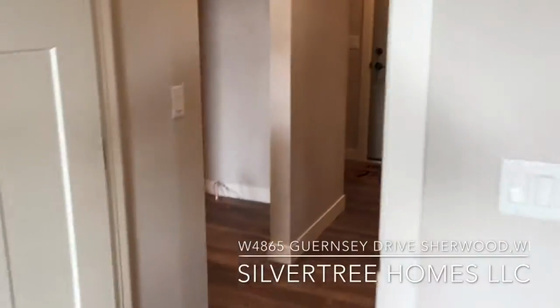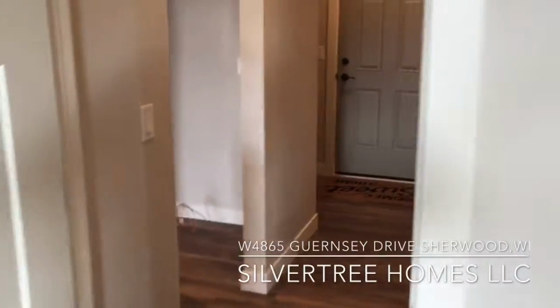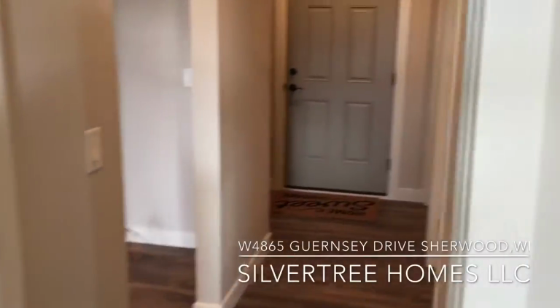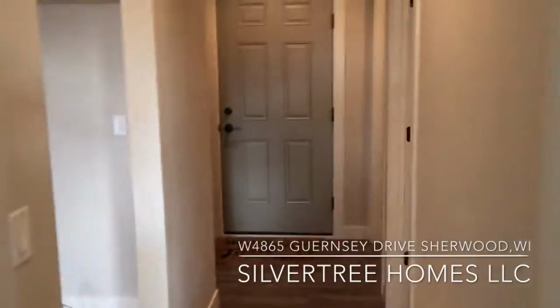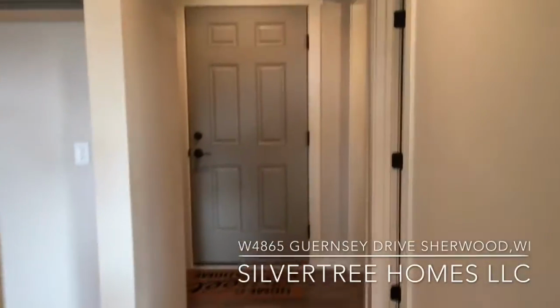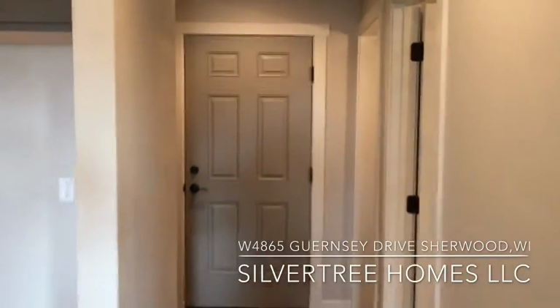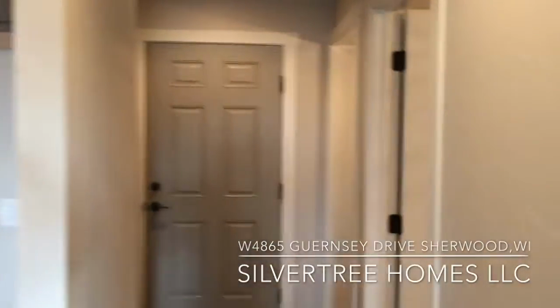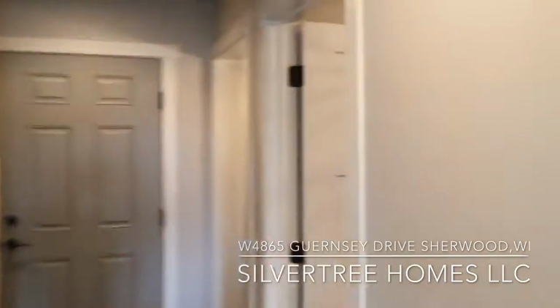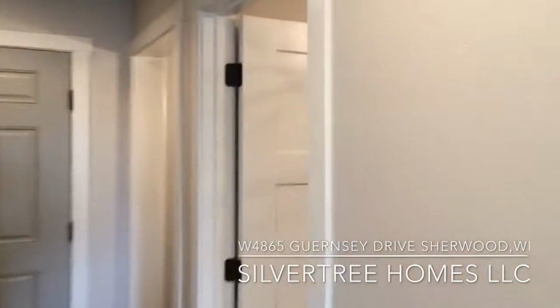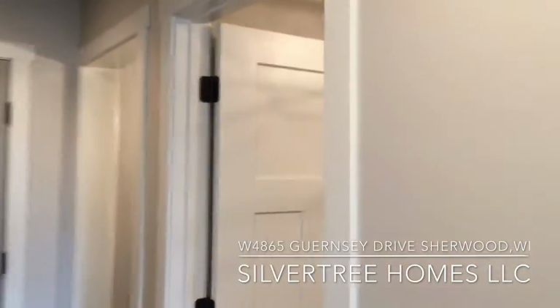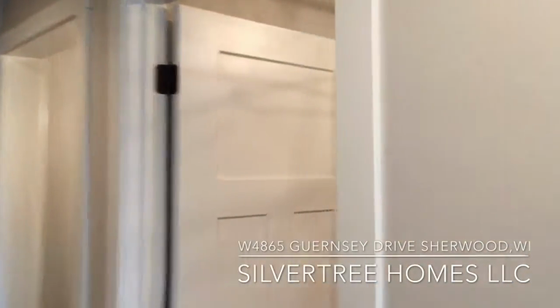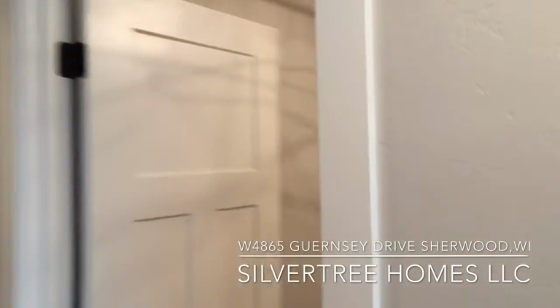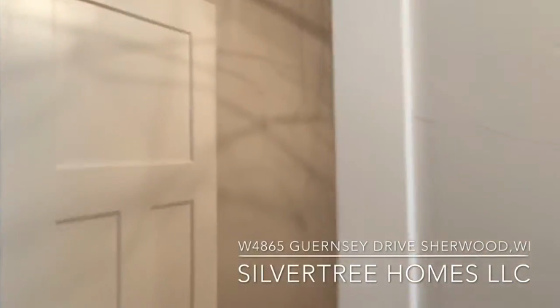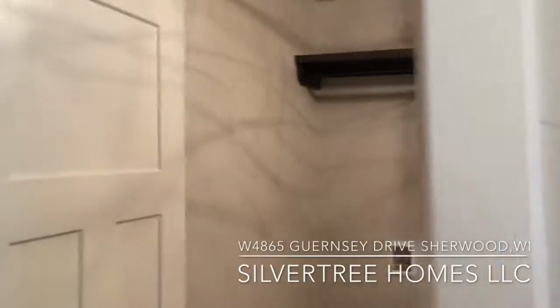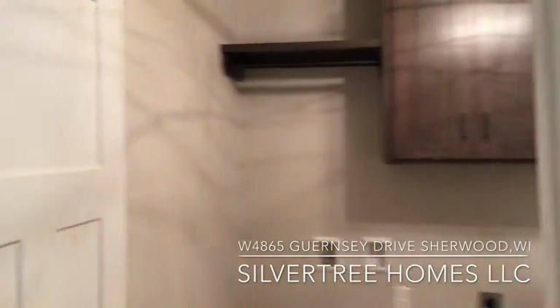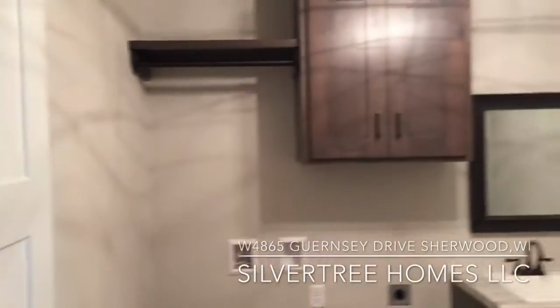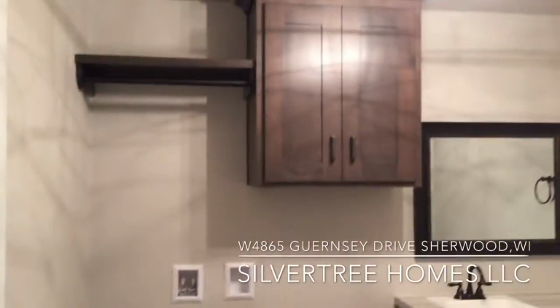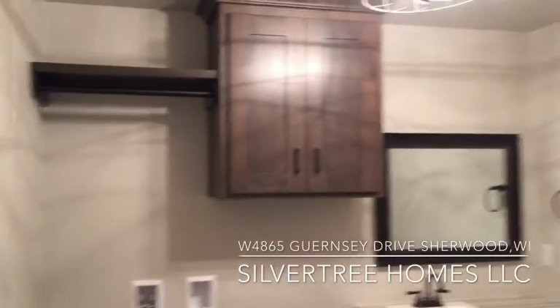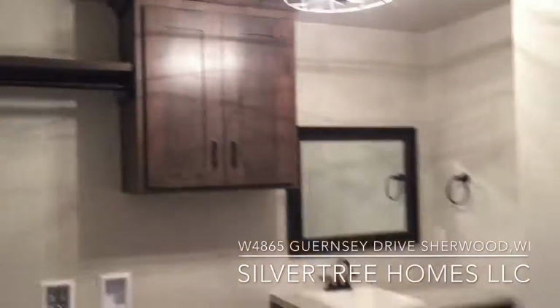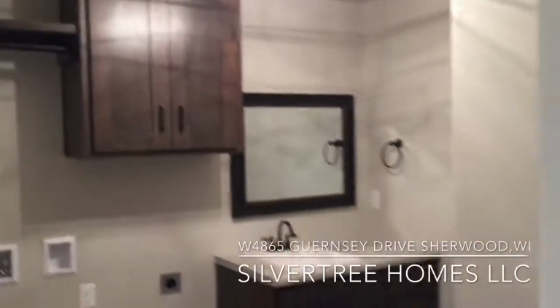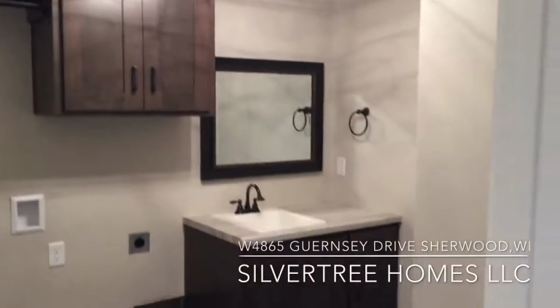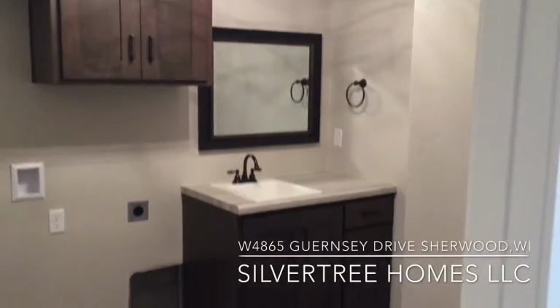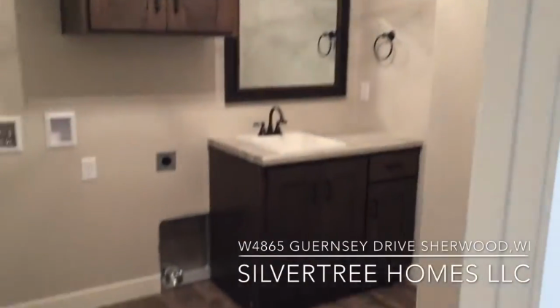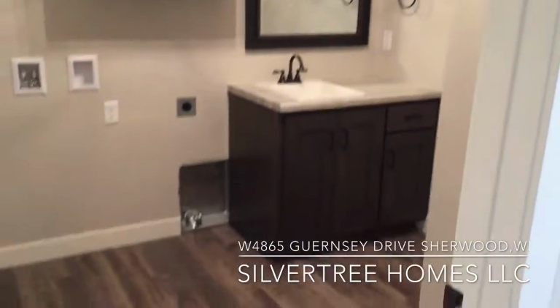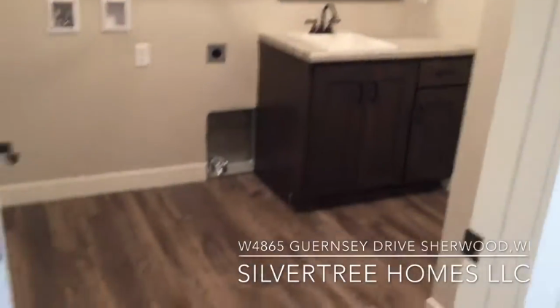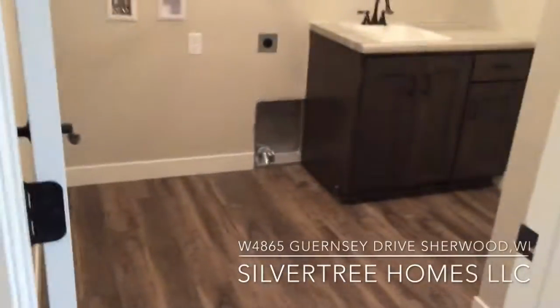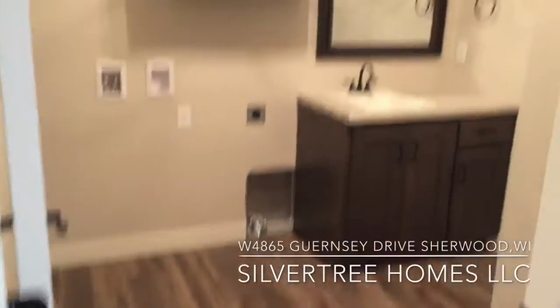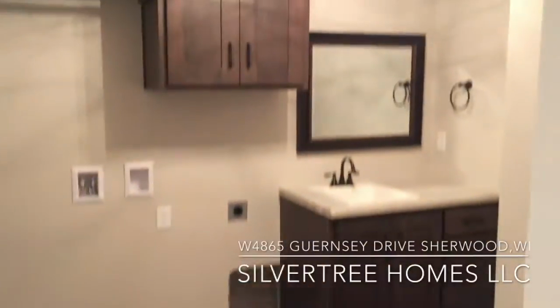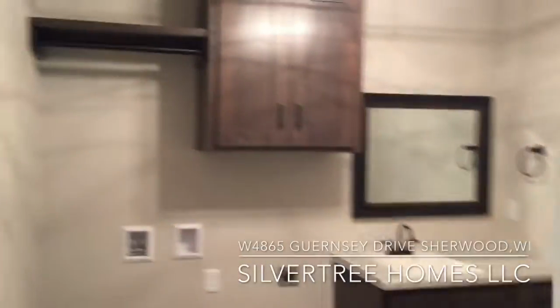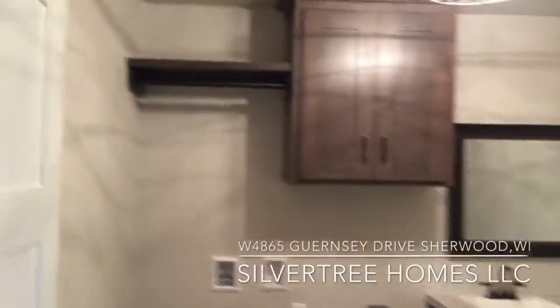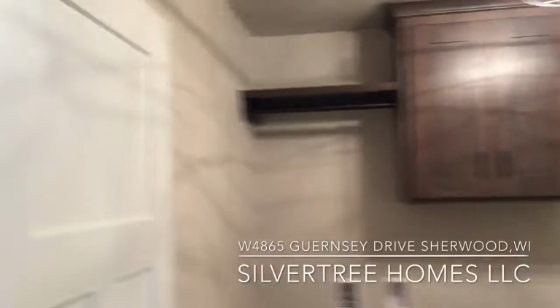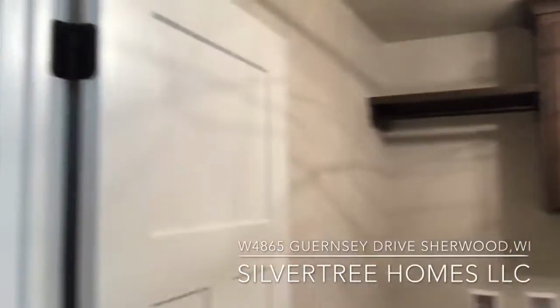Off of the rear foyer area is also the laundry room, which has an upper cabinet, closet pole, laundry tub, and a toilet tucked around the corner for a half bath.